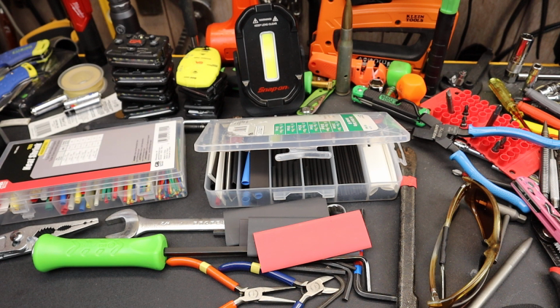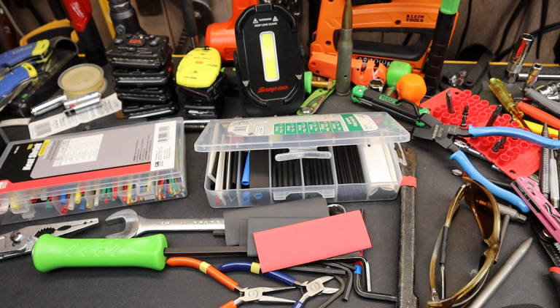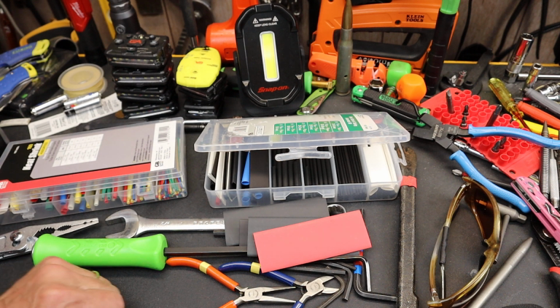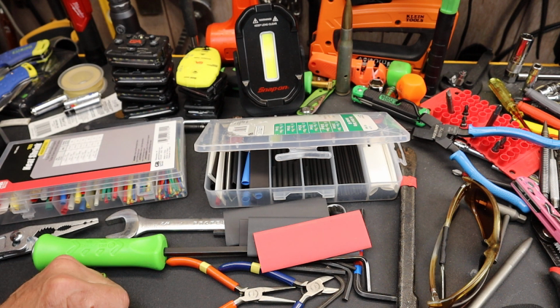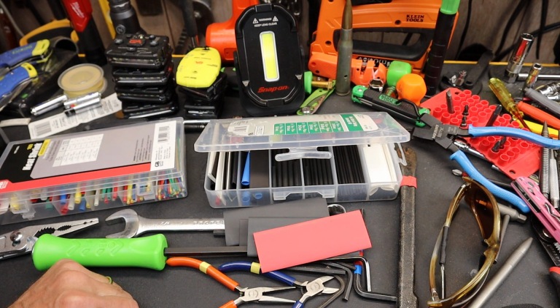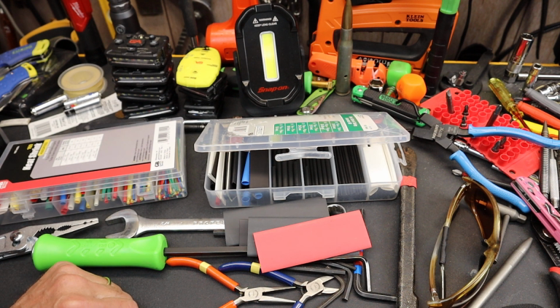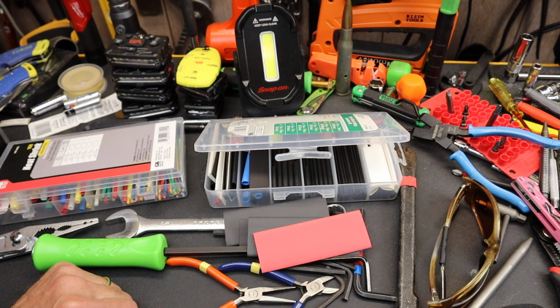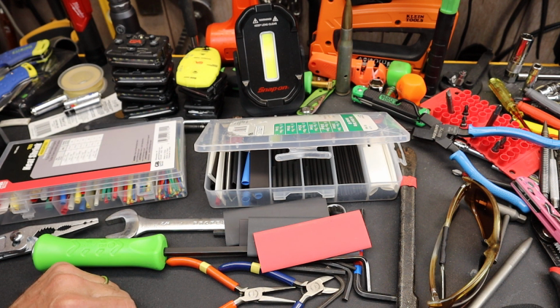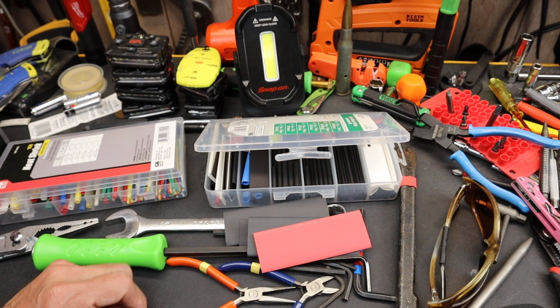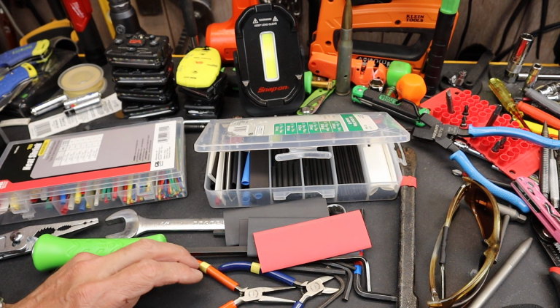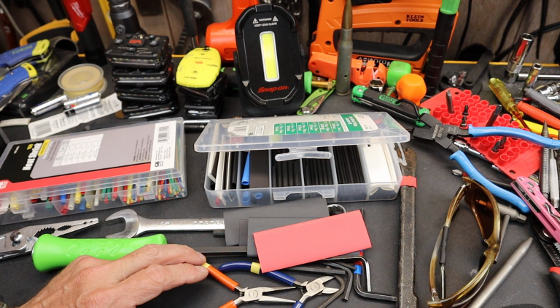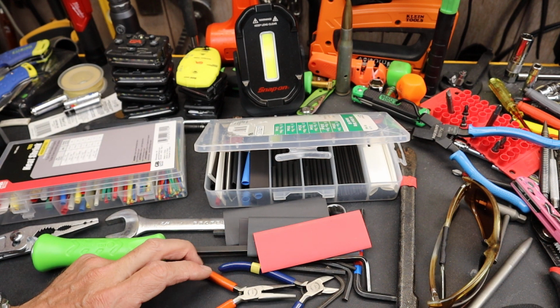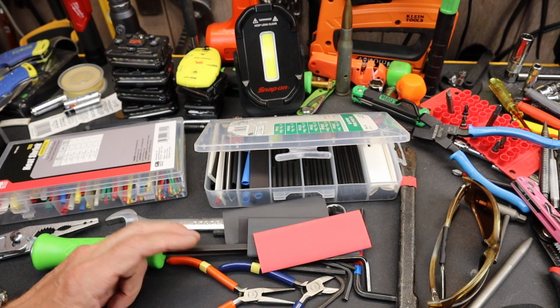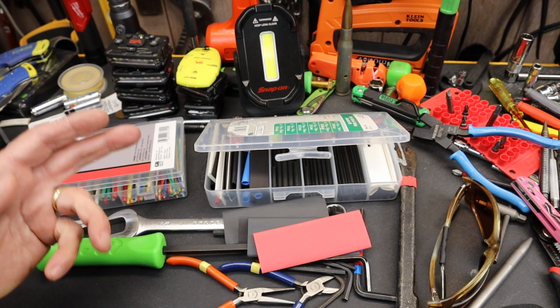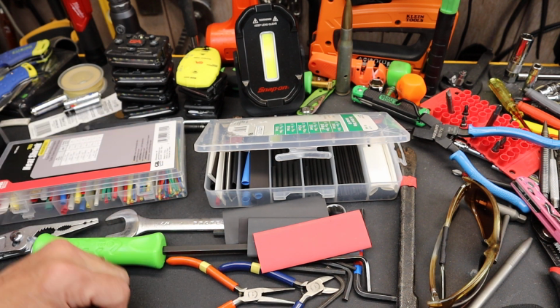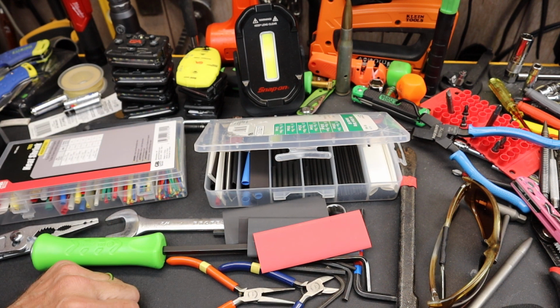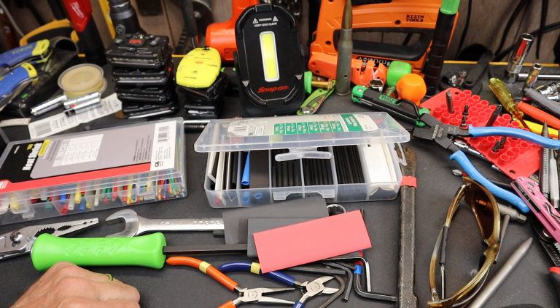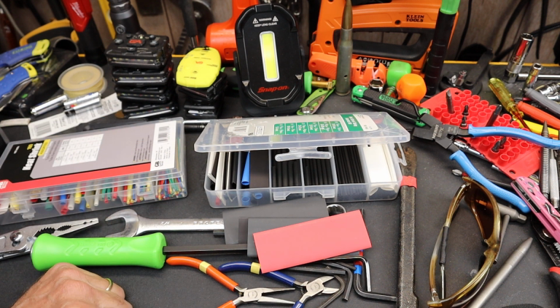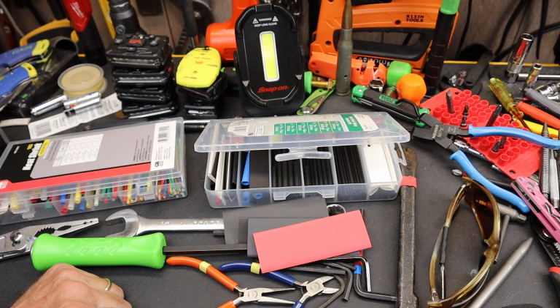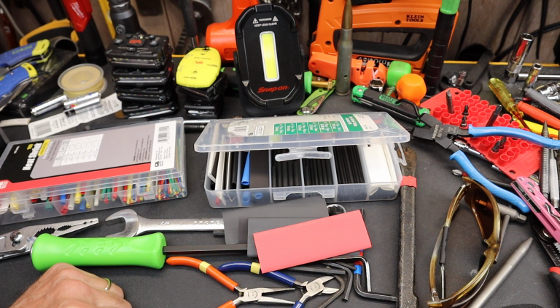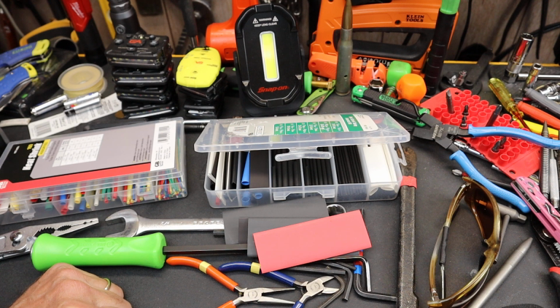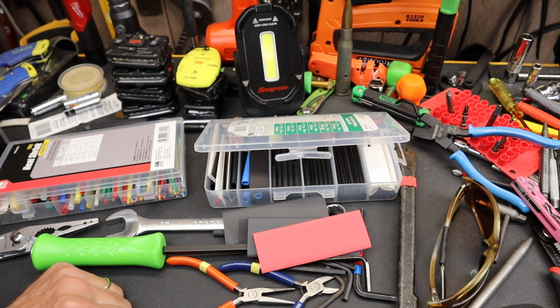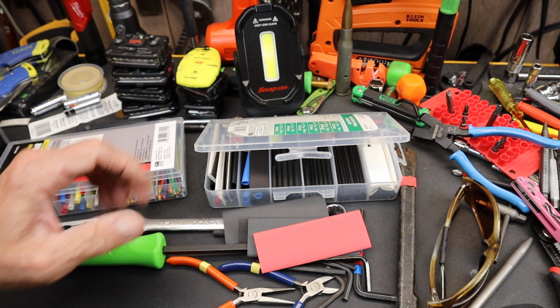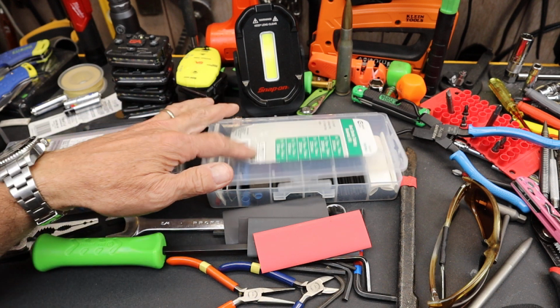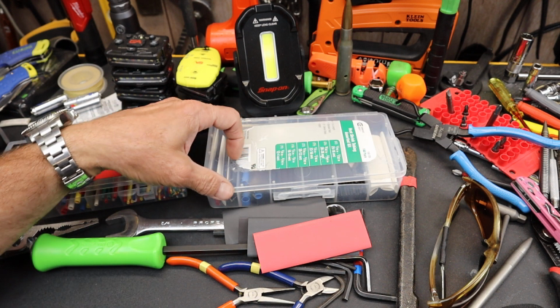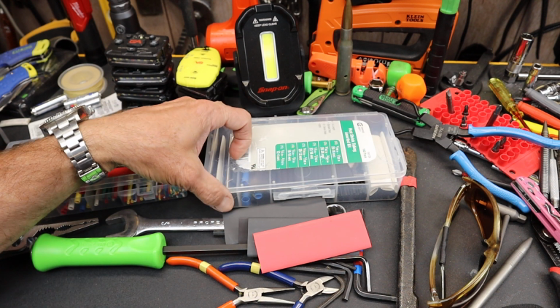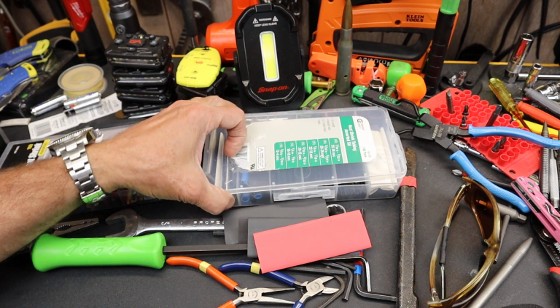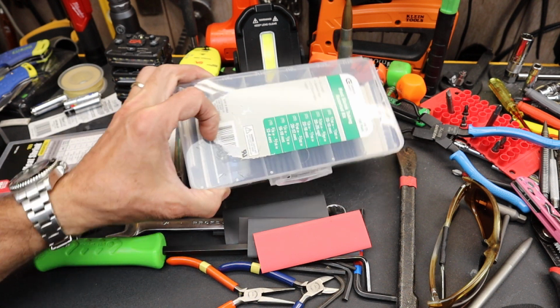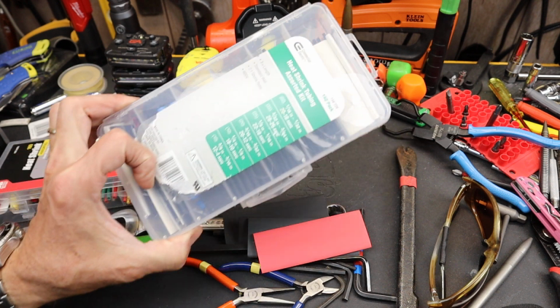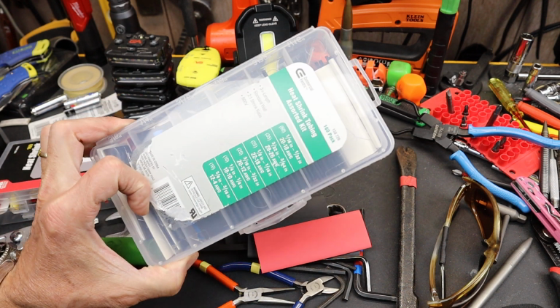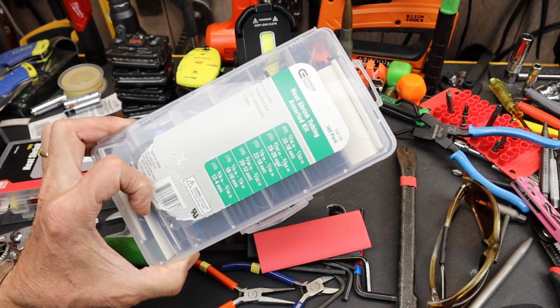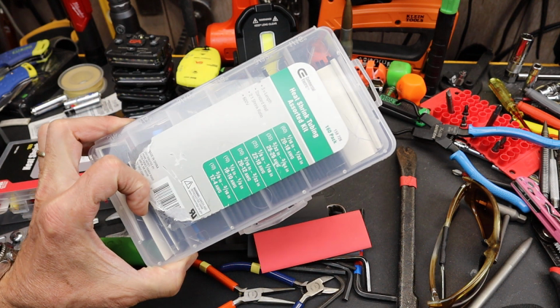Howdy folks. Doc here with Last Best Tool and let's do some collective wisdom here with tools and talk about heat shrink tubing.